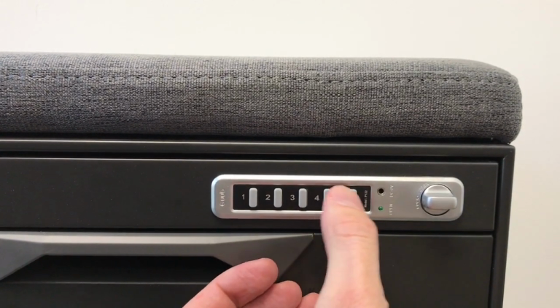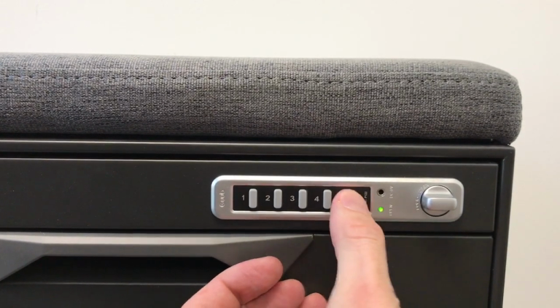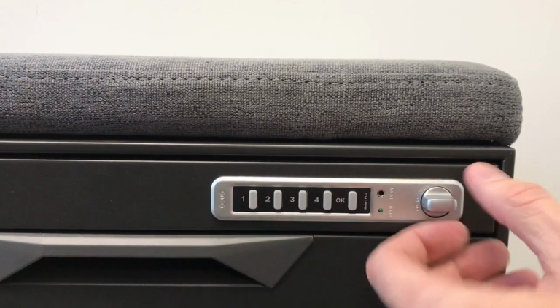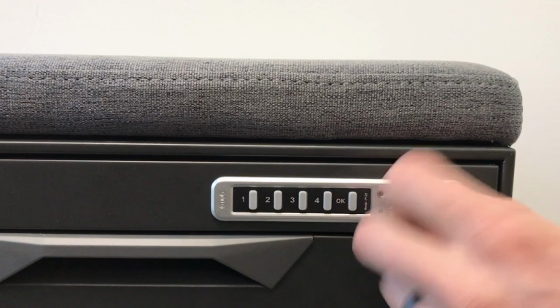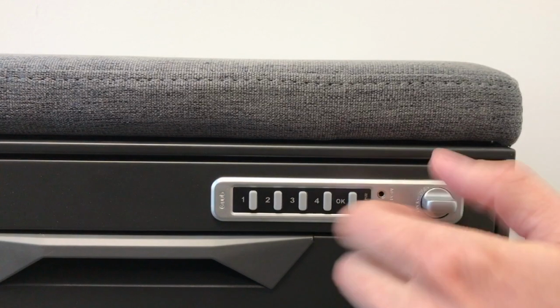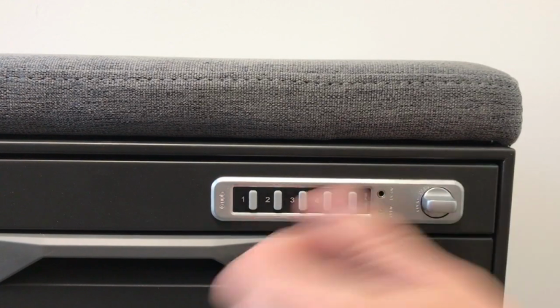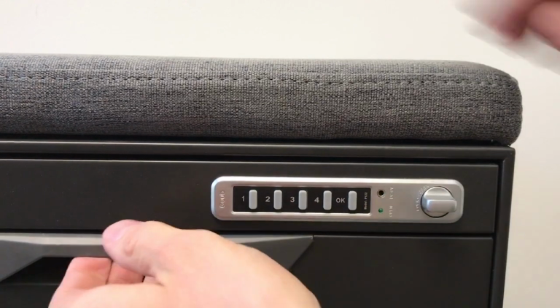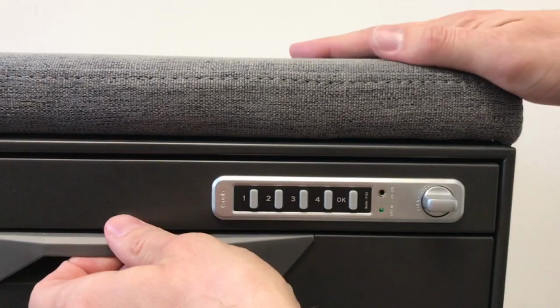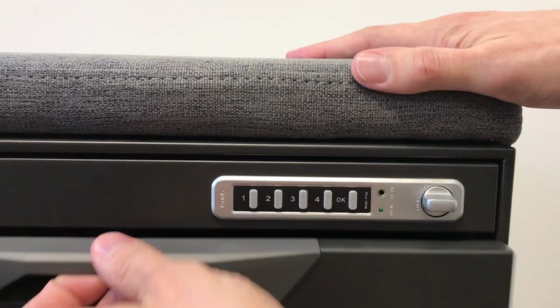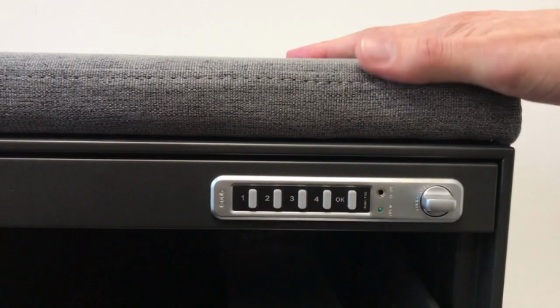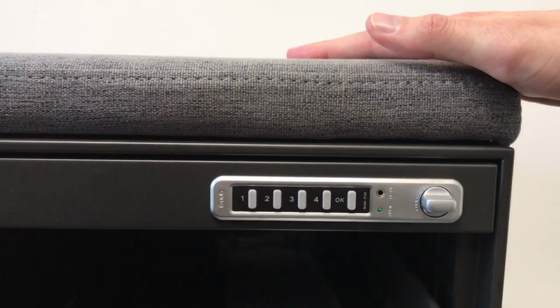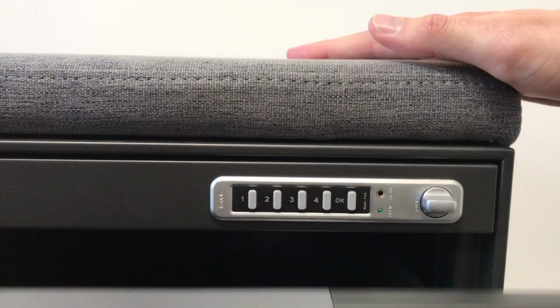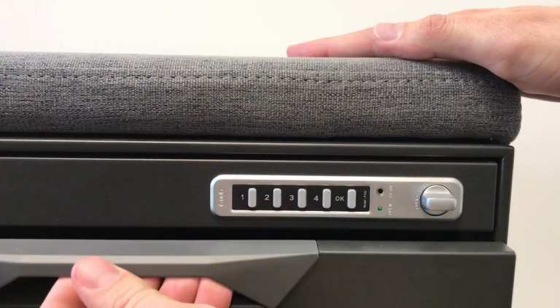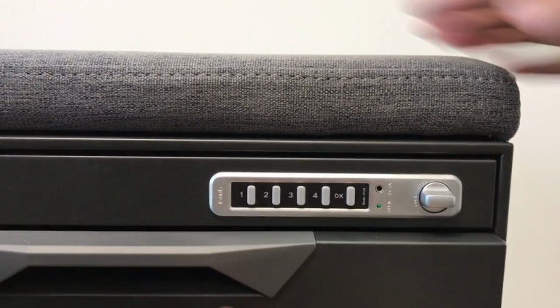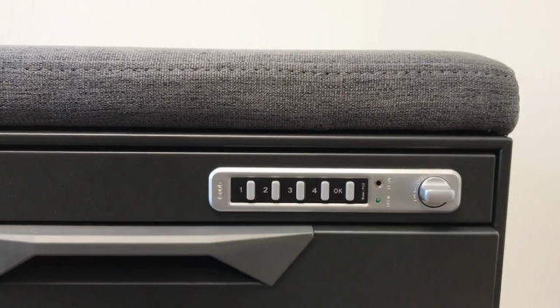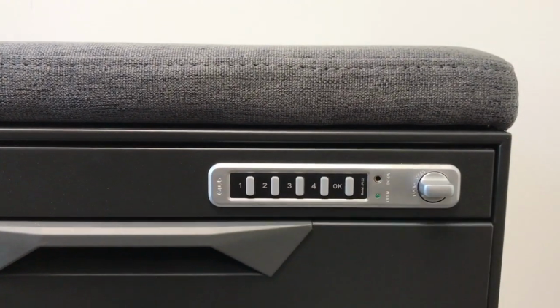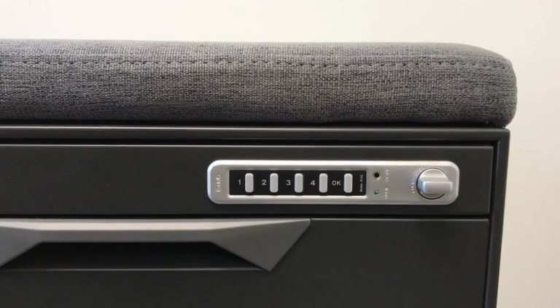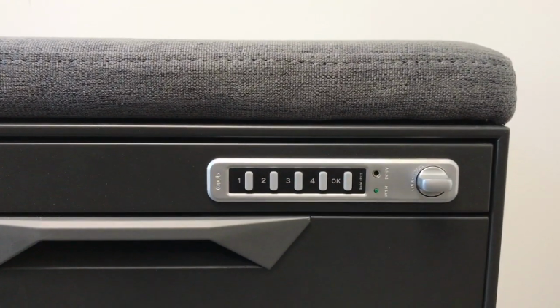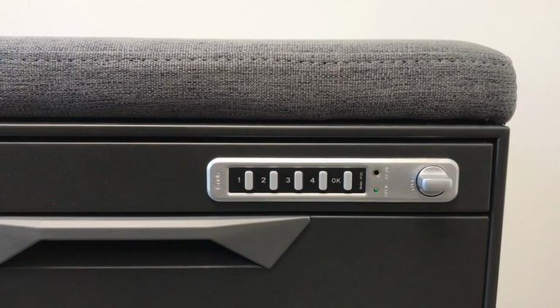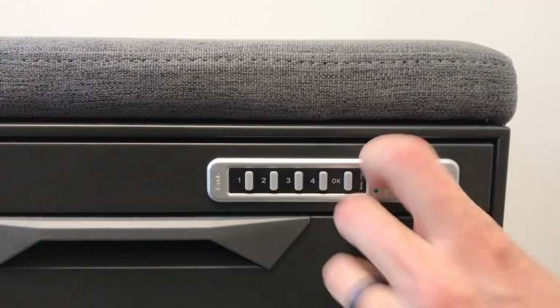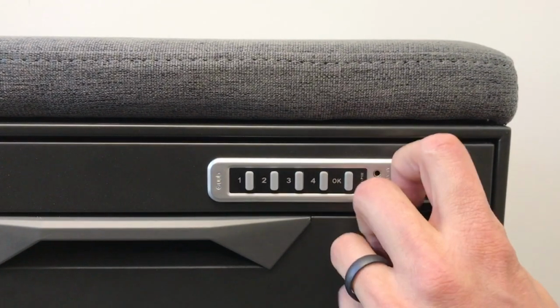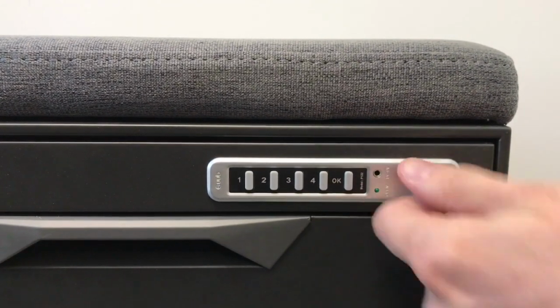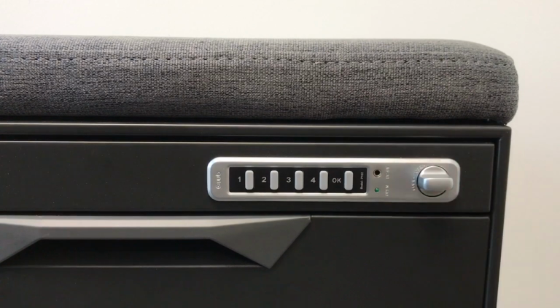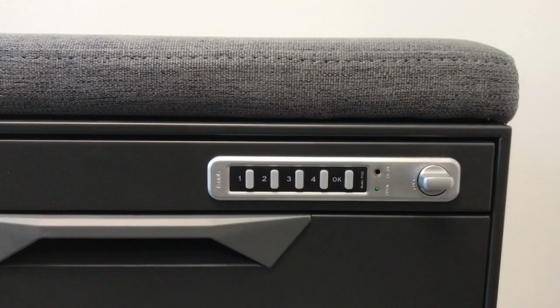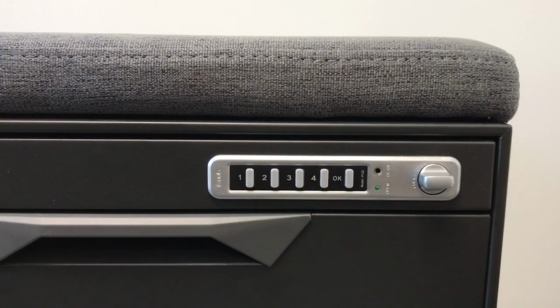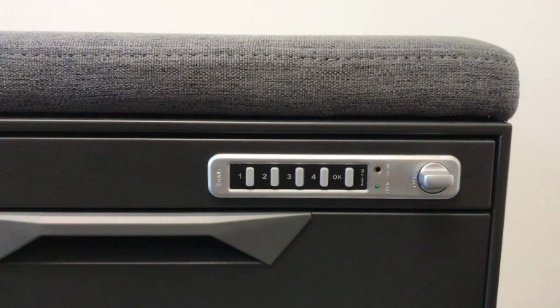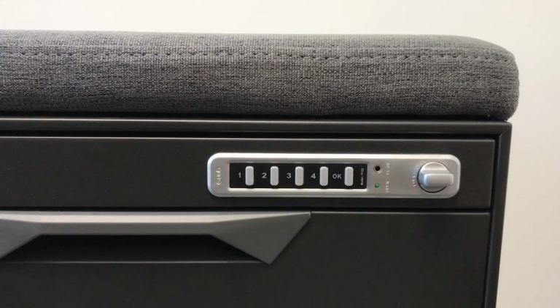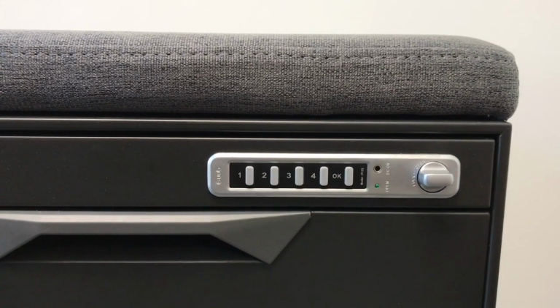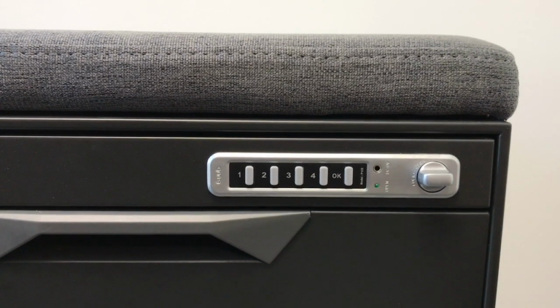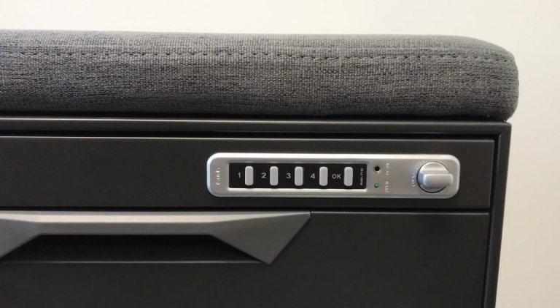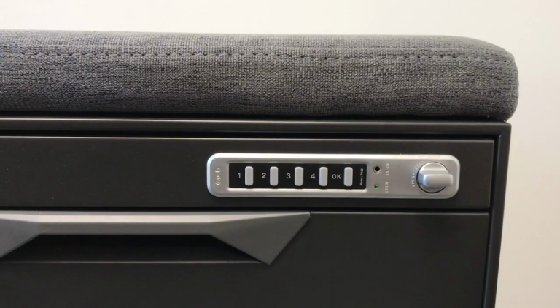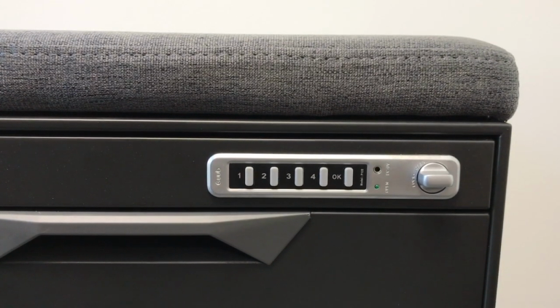1234OK, and then twist that knob again to lock it.